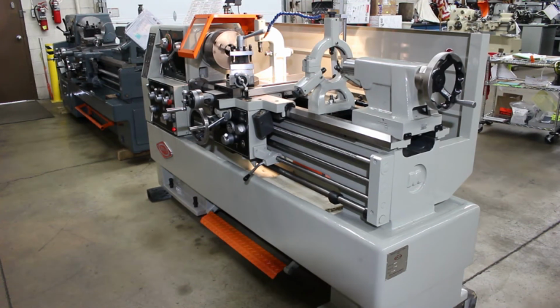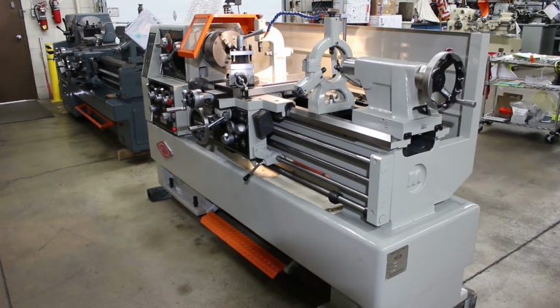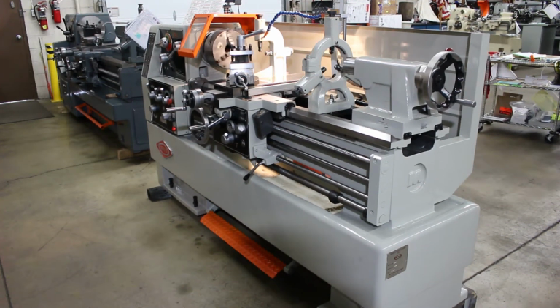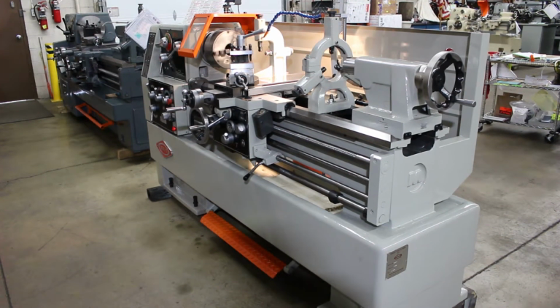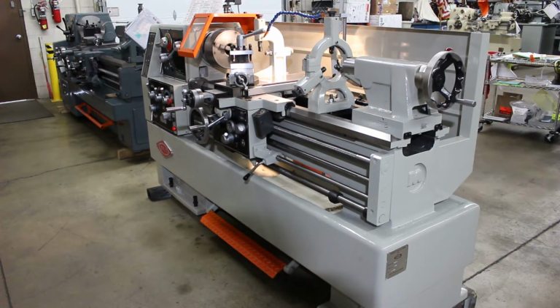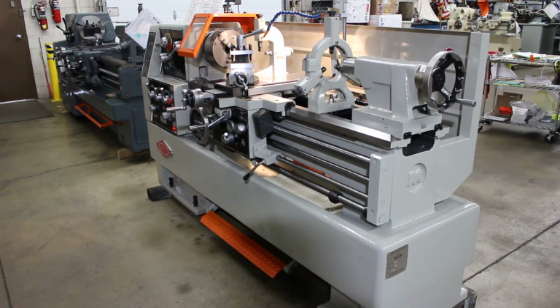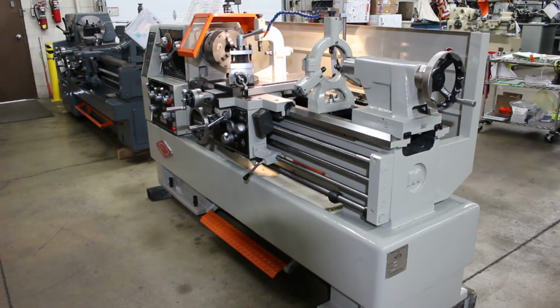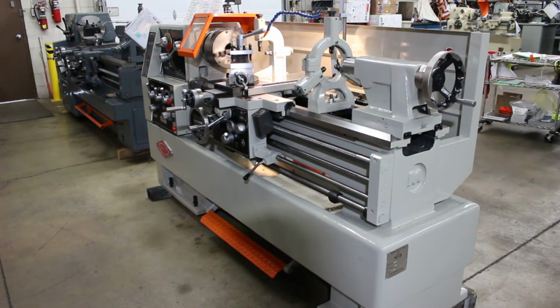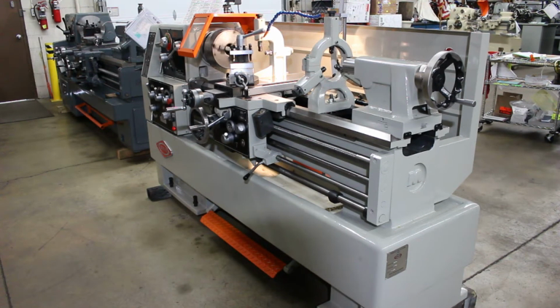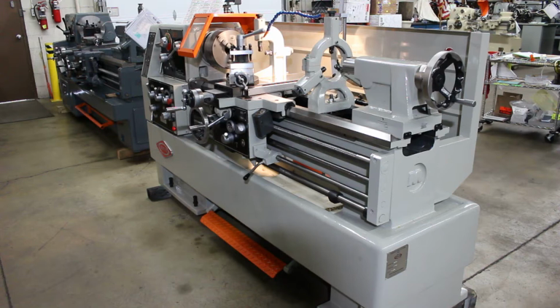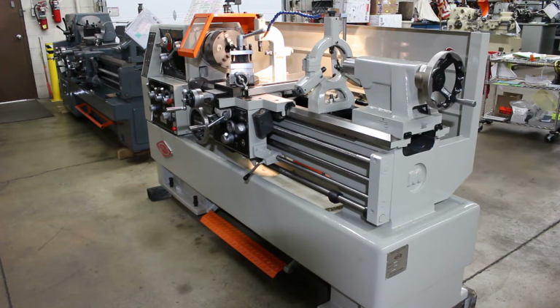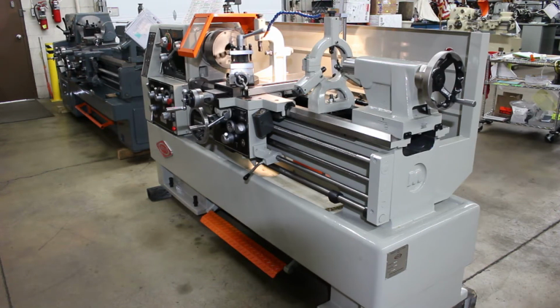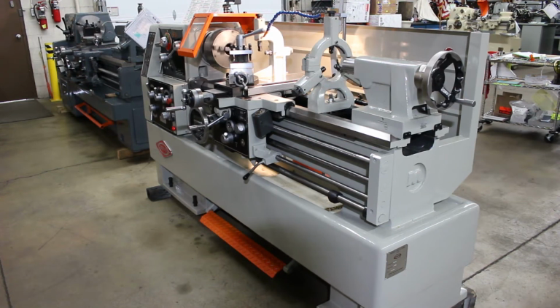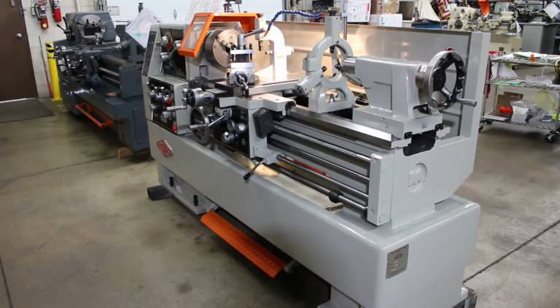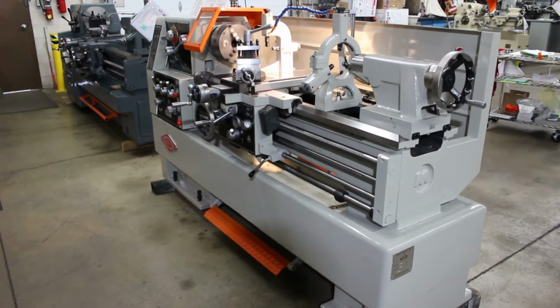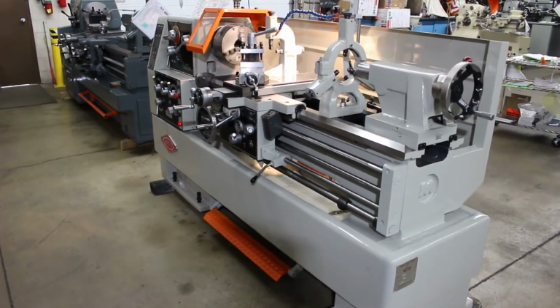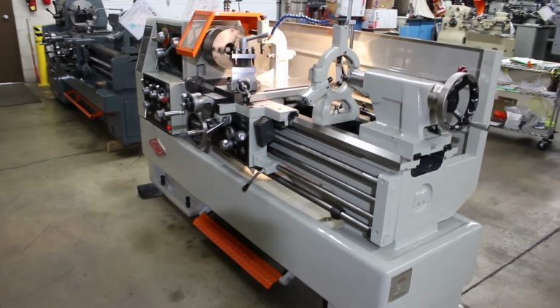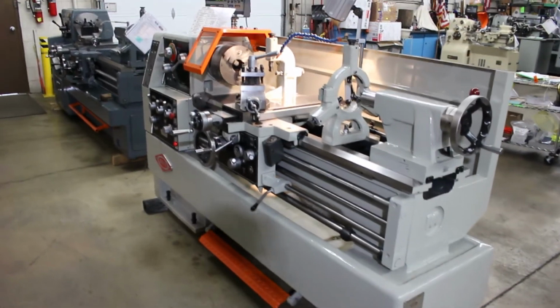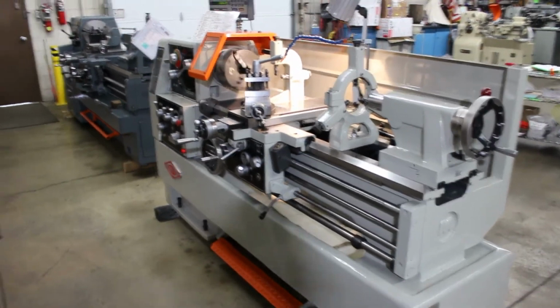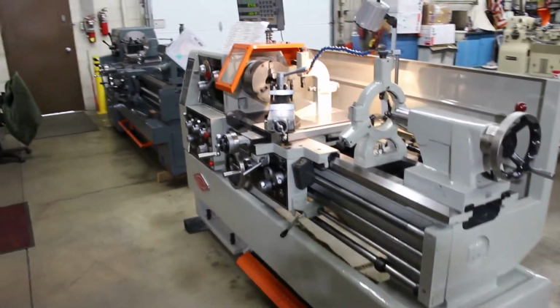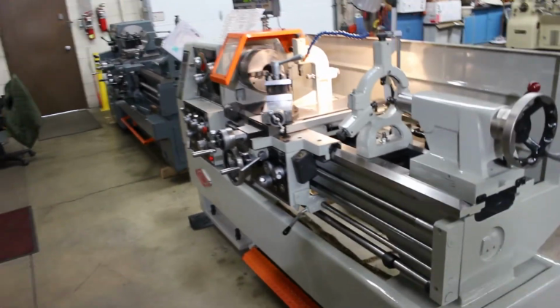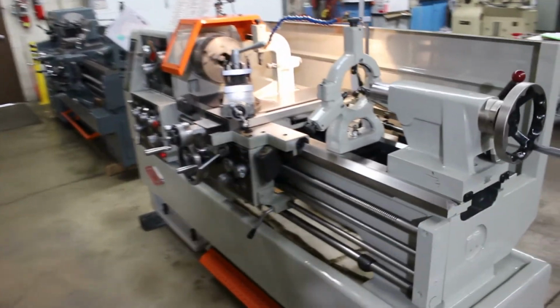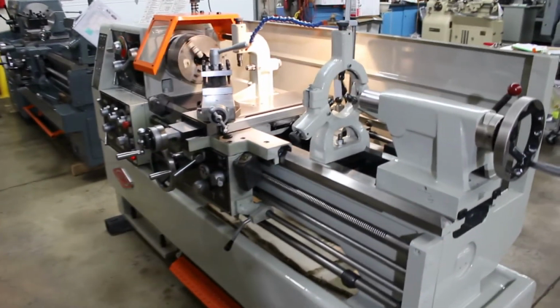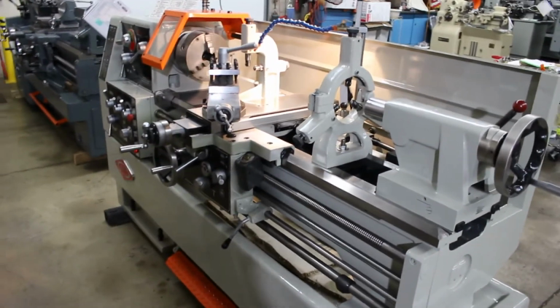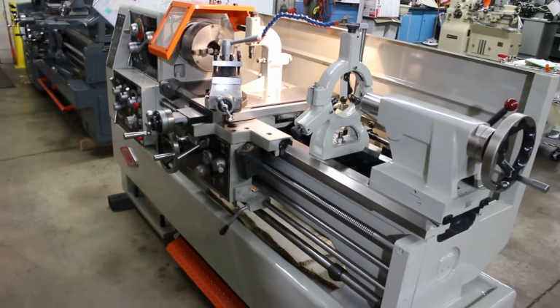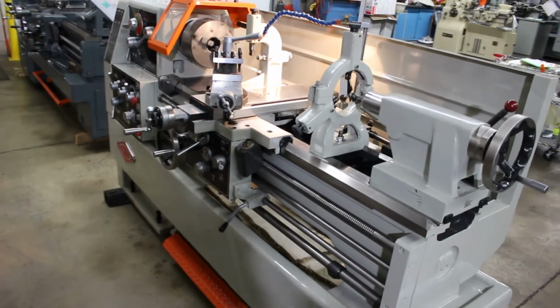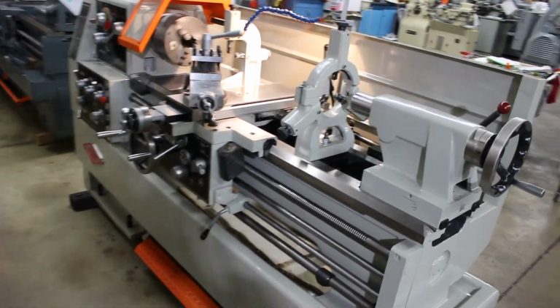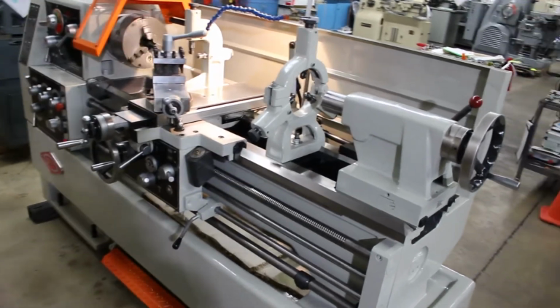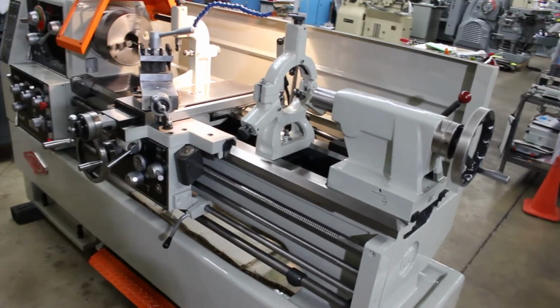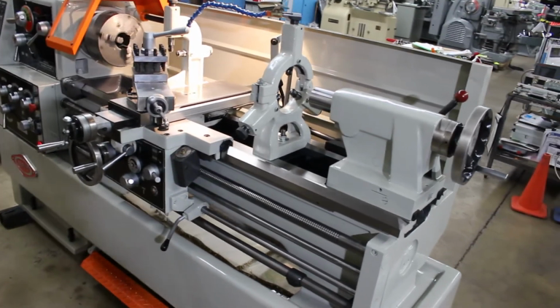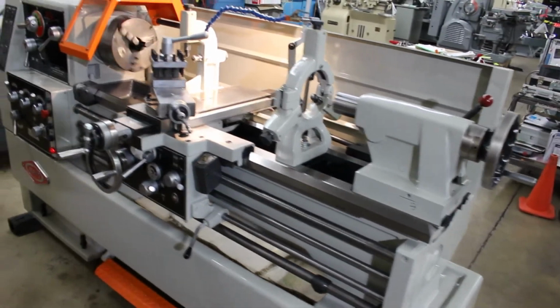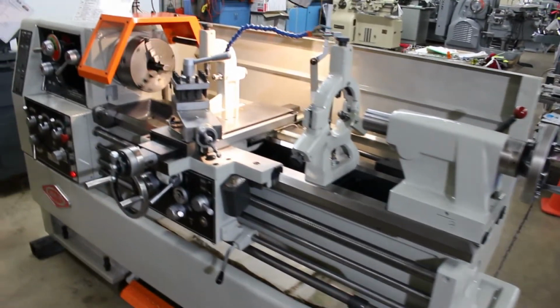Hi, this is Bill with Machinery Consultants out in Salt Lake City, Utah. We'd like to thank you for your time to preview the Servo SE 1640 high-precision tool room lathe.